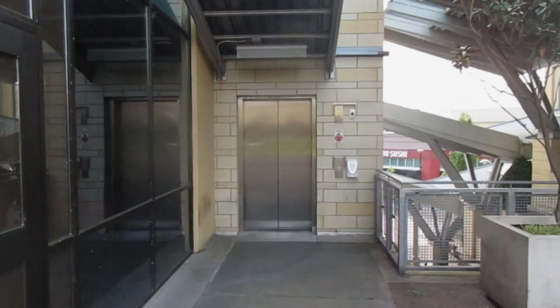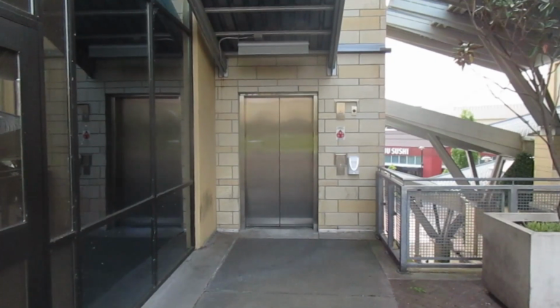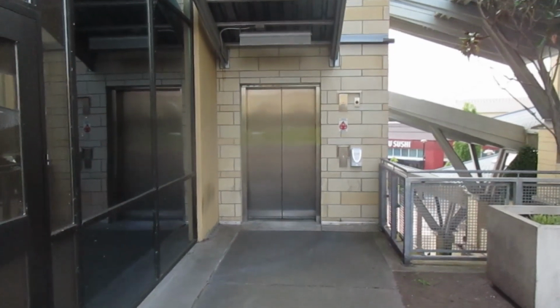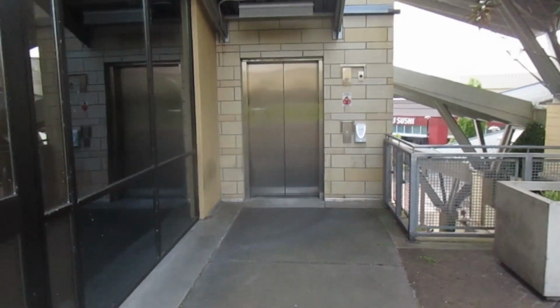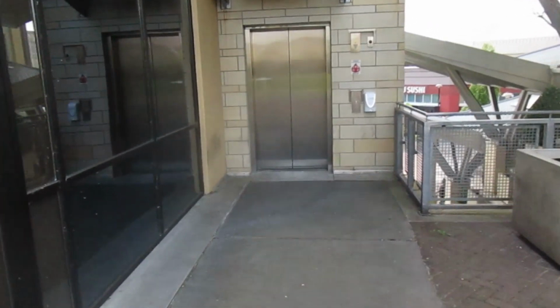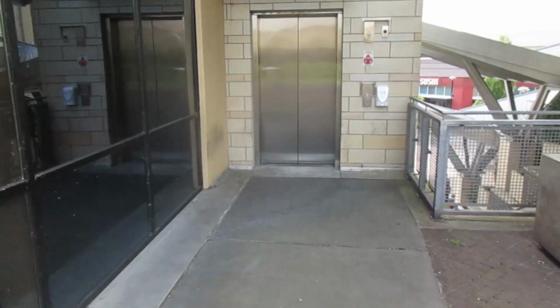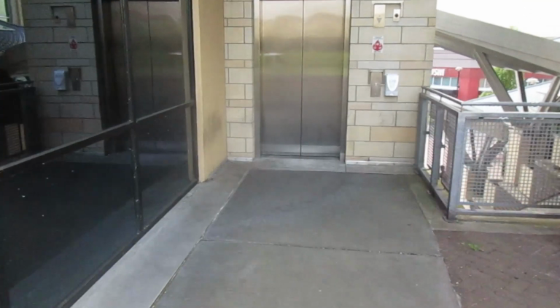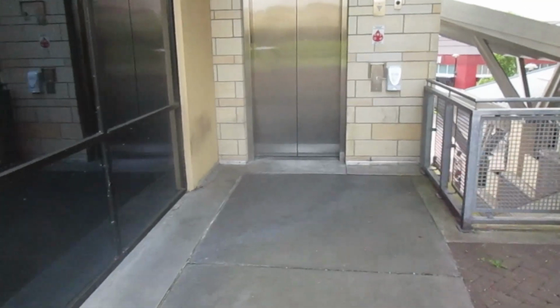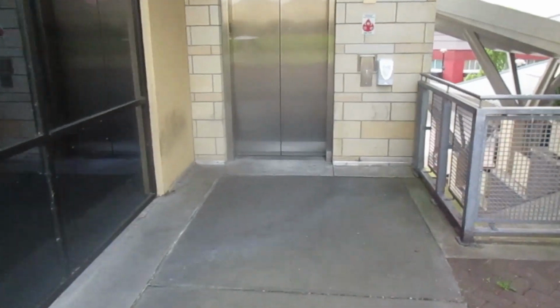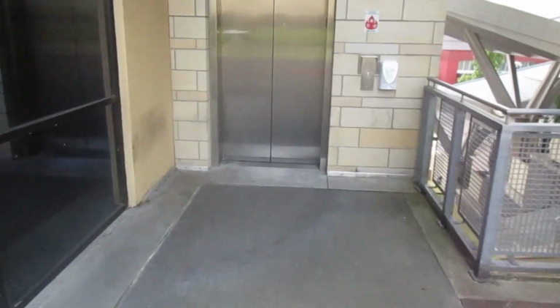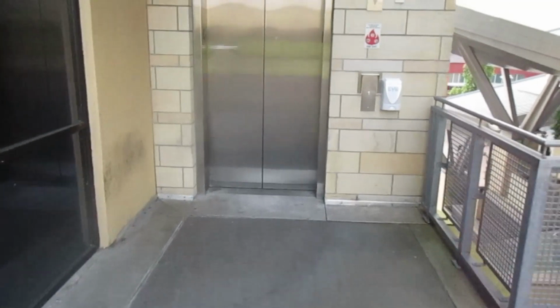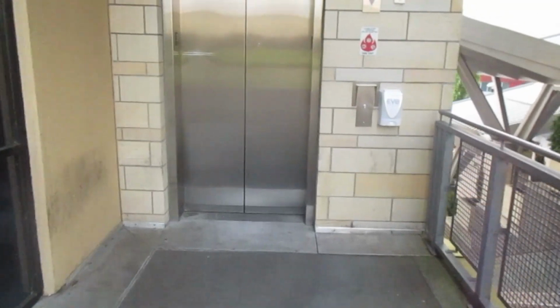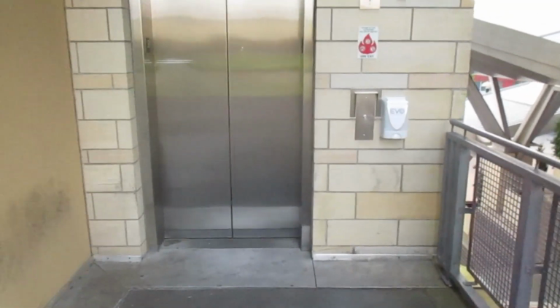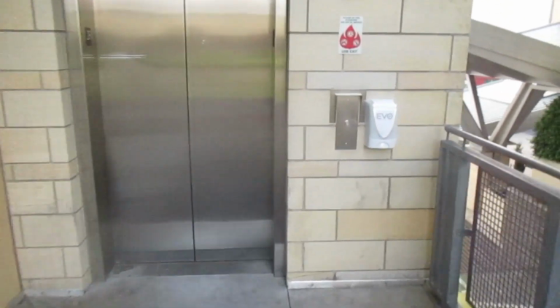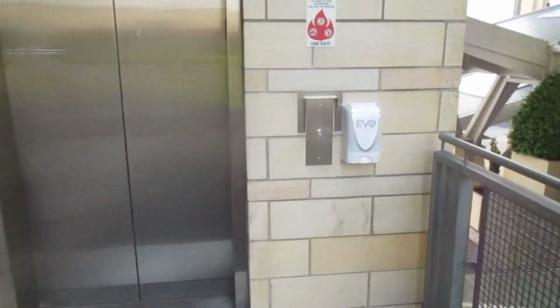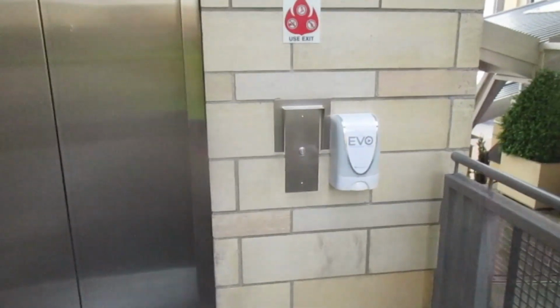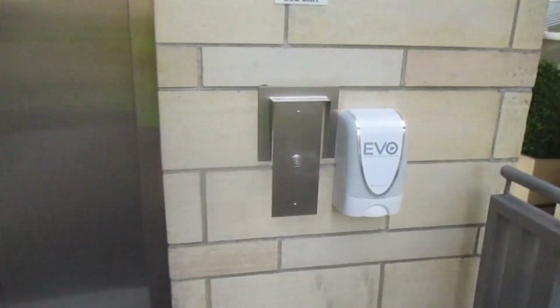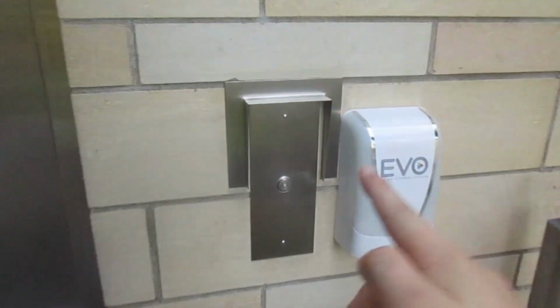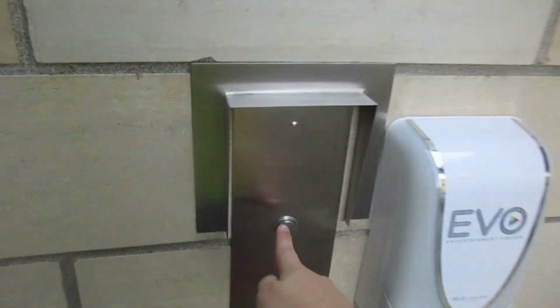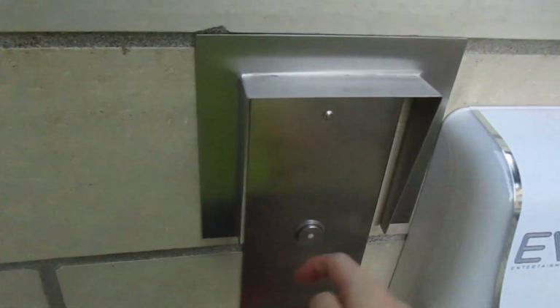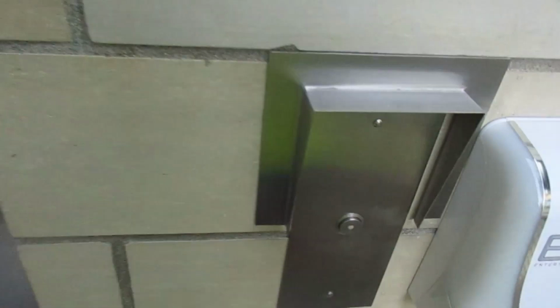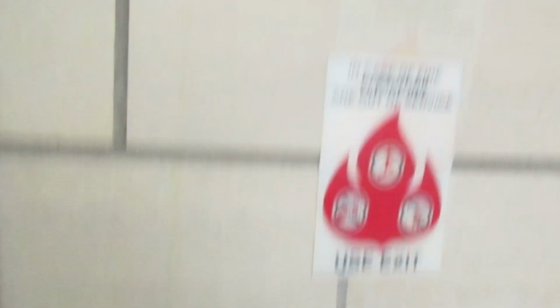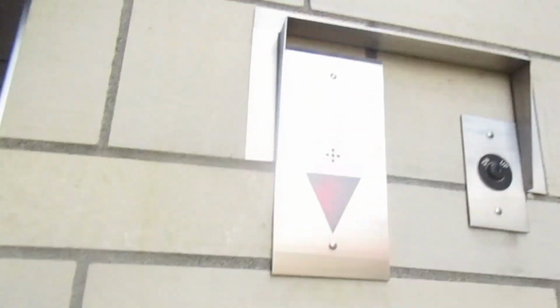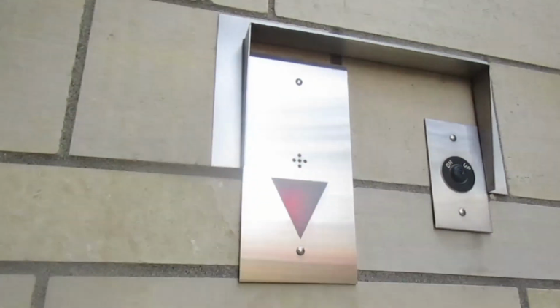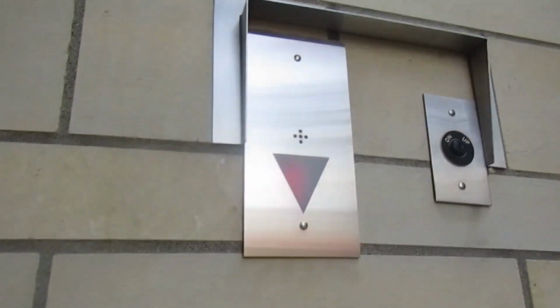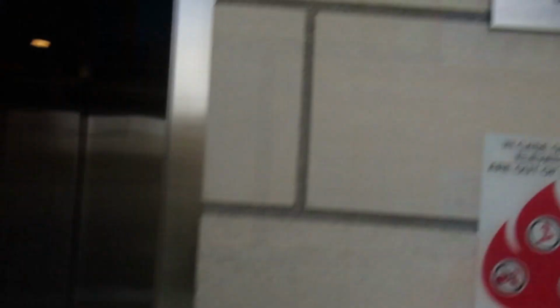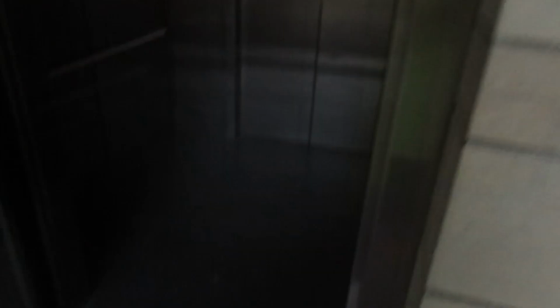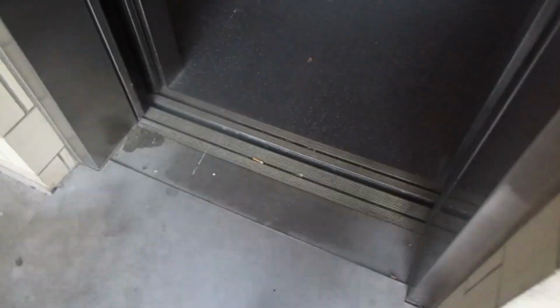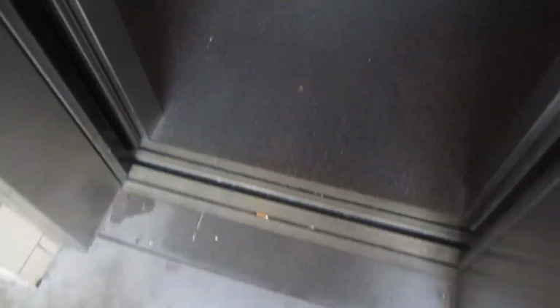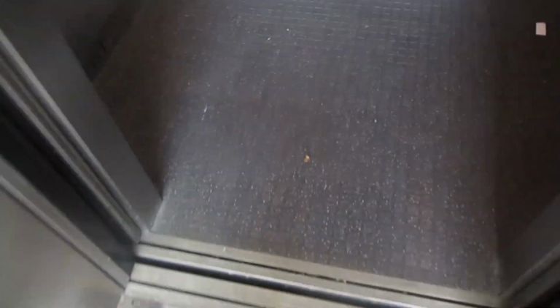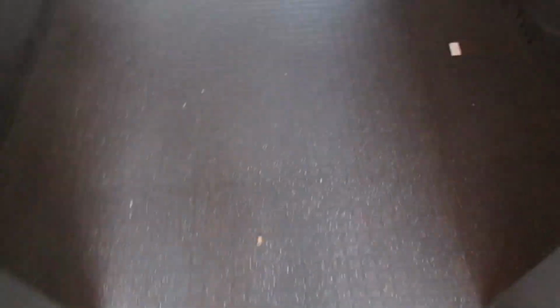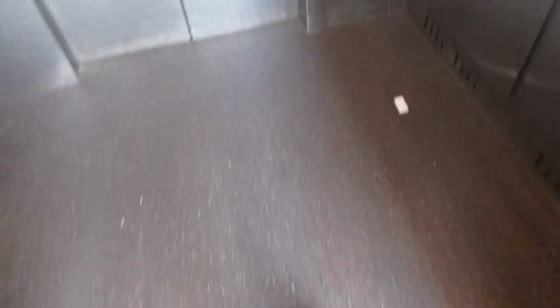This is the elevator in the West Village at Clackamas Town Center in Clackamas, Oregon. Another Schindler 330A.